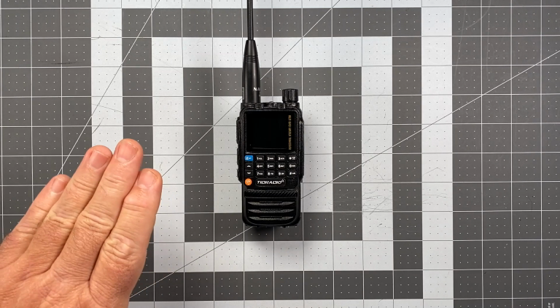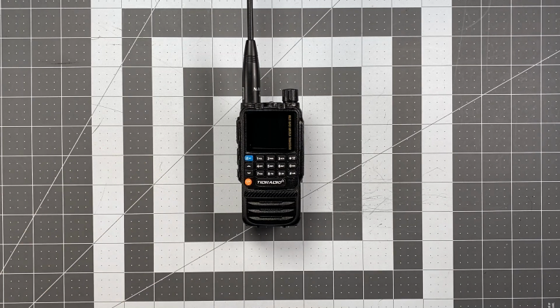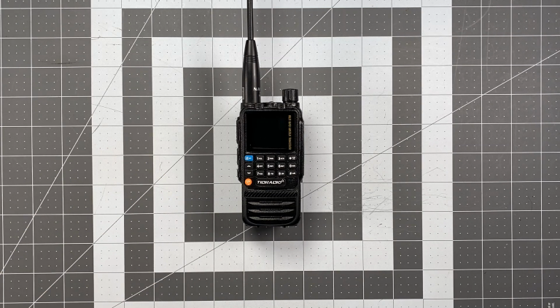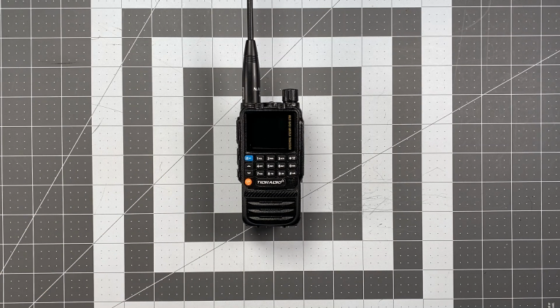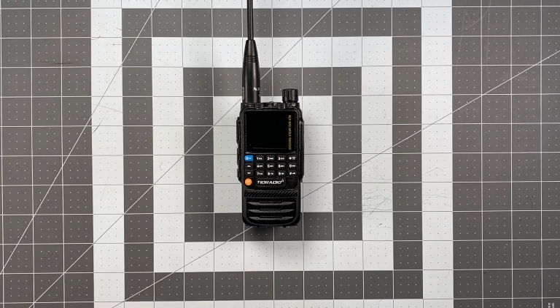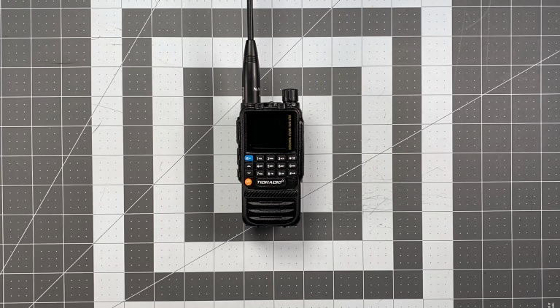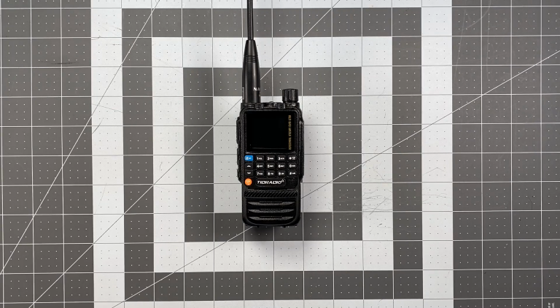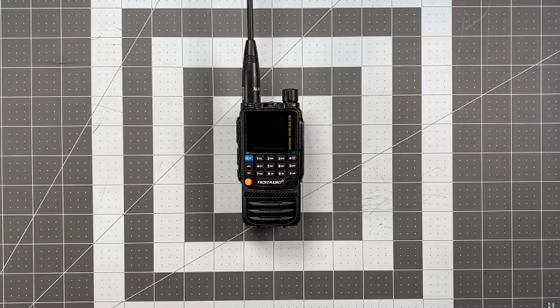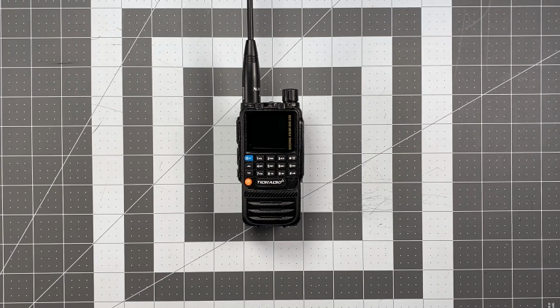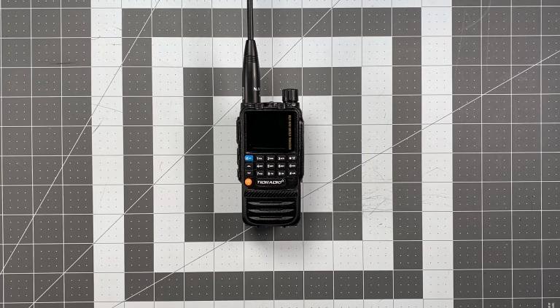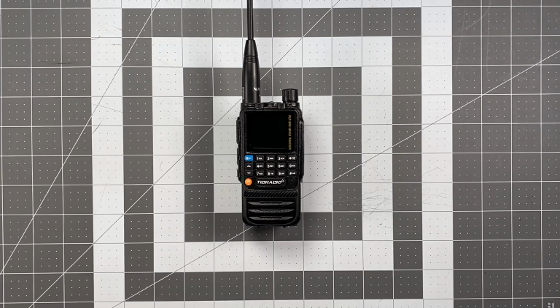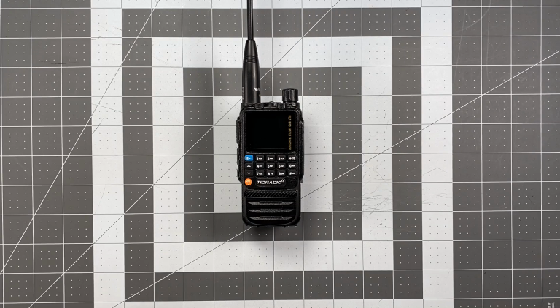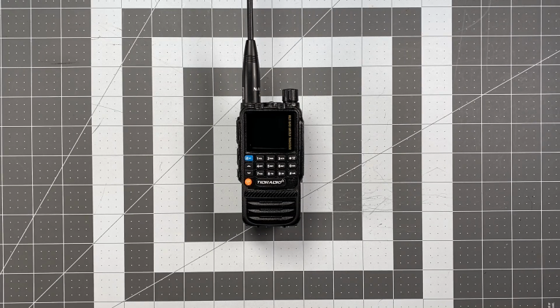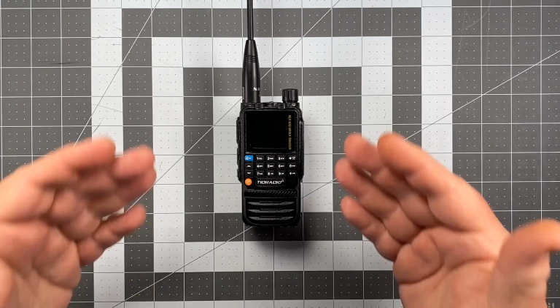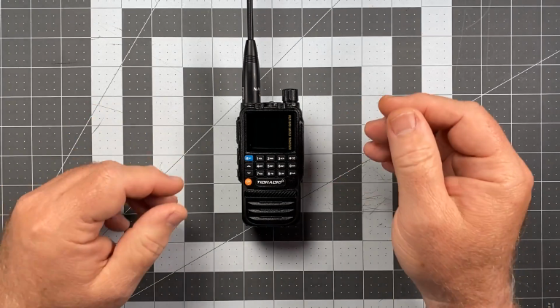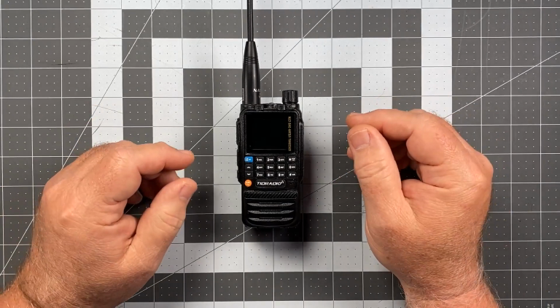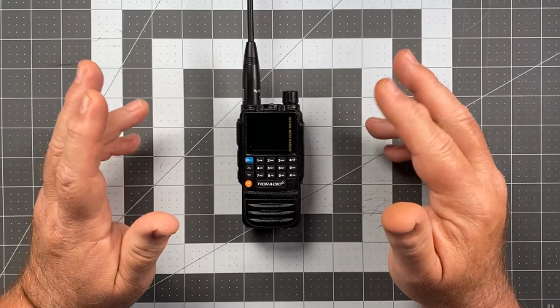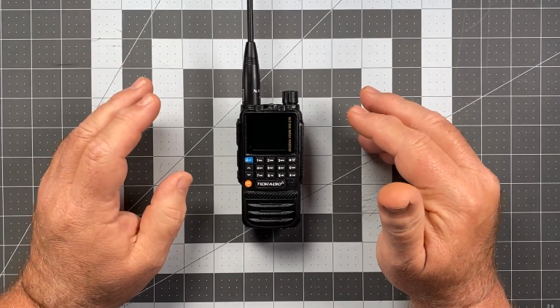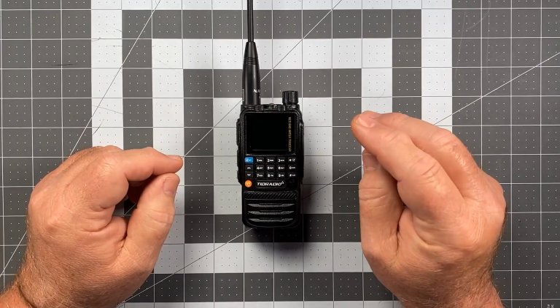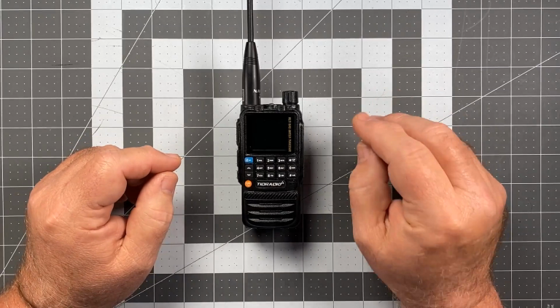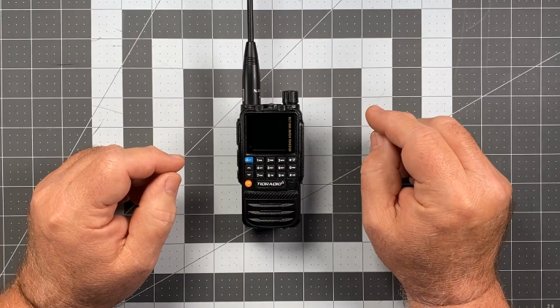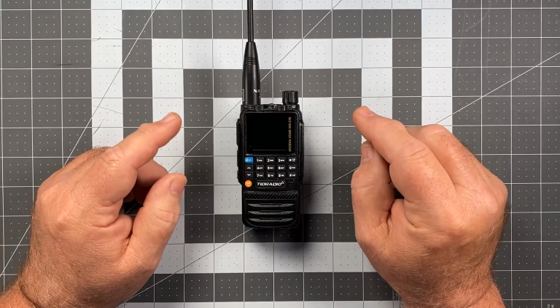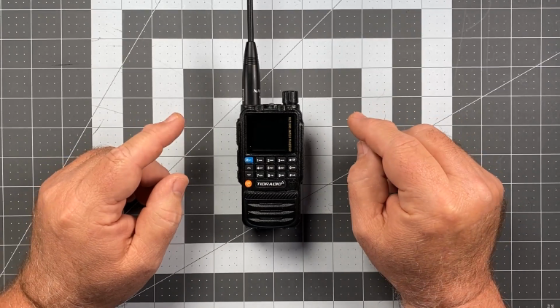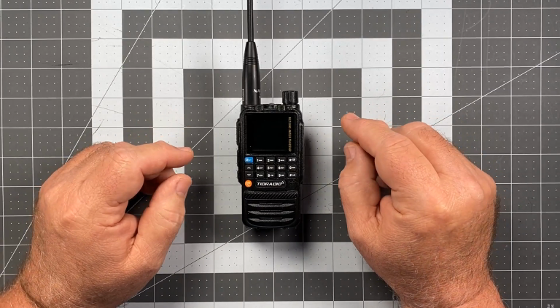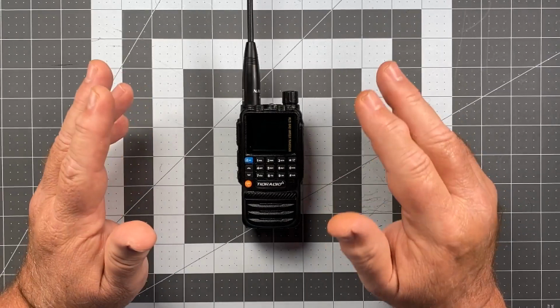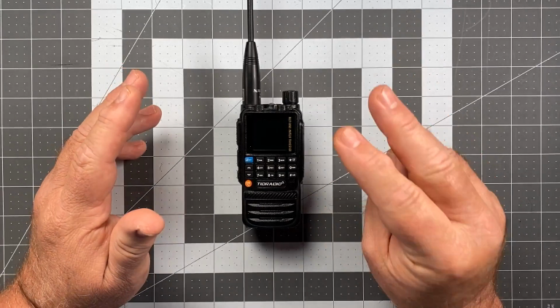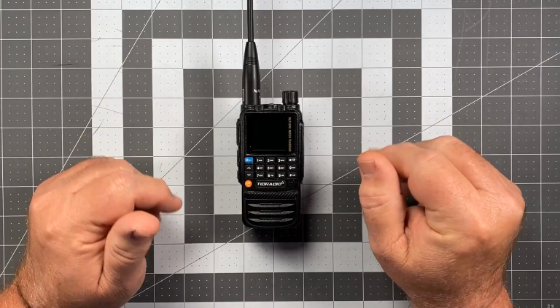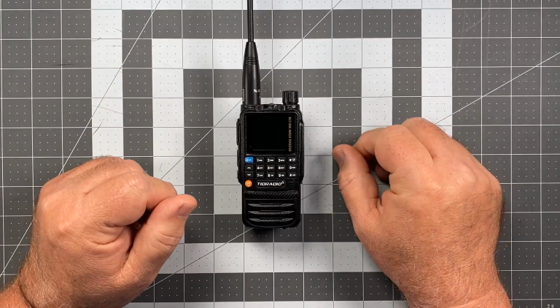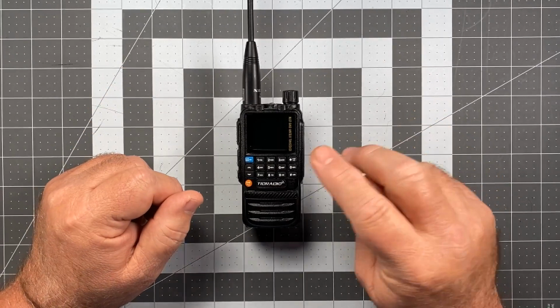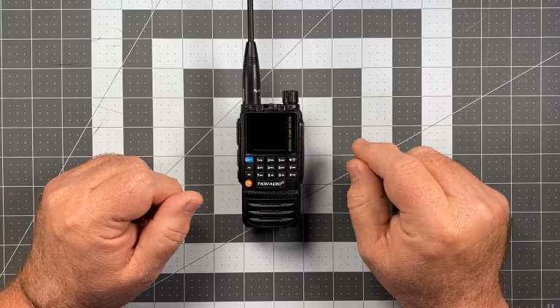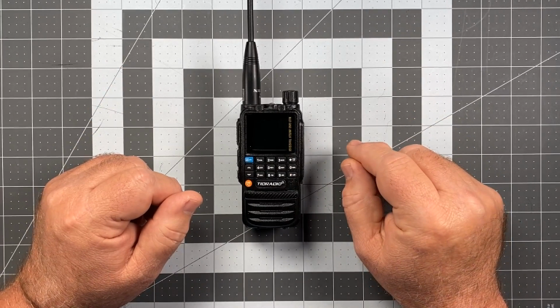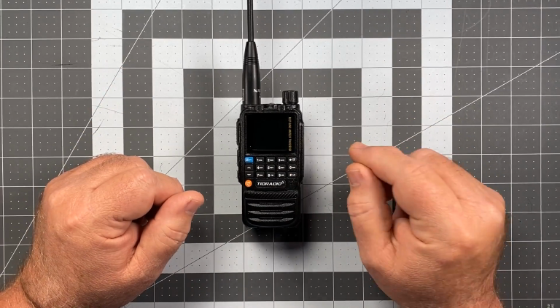Hi, this is Scott Kilos, the Air 6 Delta Alpha Yankee. For today's video, as promised from the review video, I'm going to show you how to set up your TID radio, TDH3, in the three different operating modes that are available for this radio.